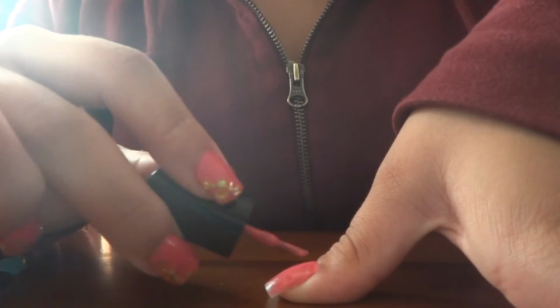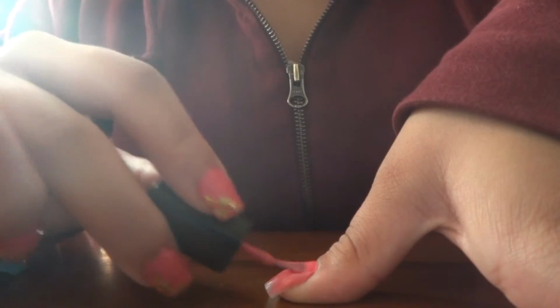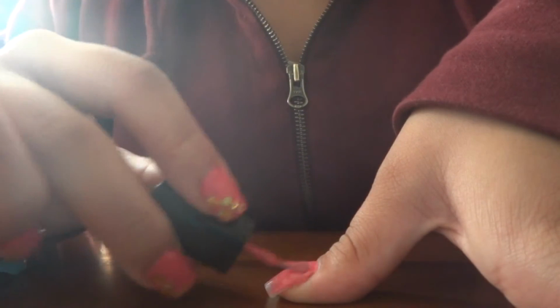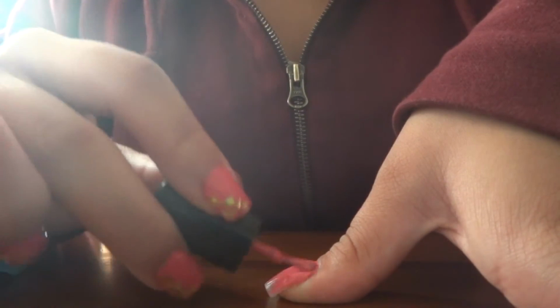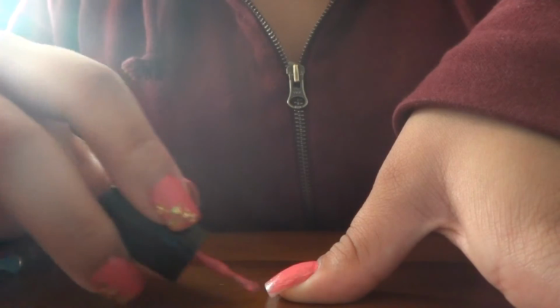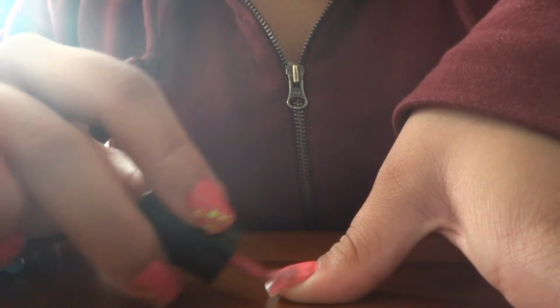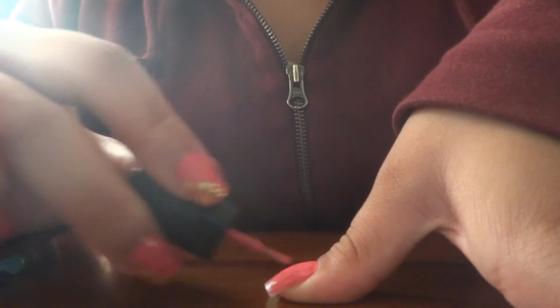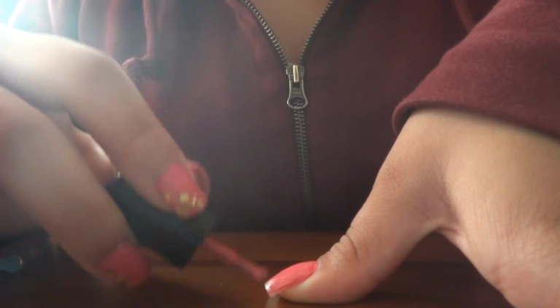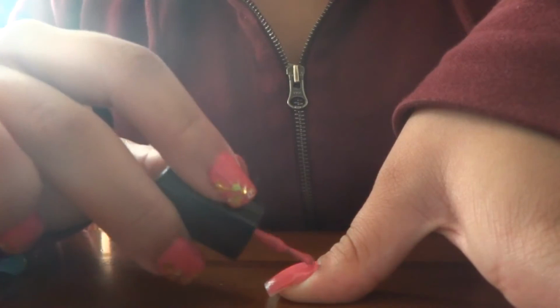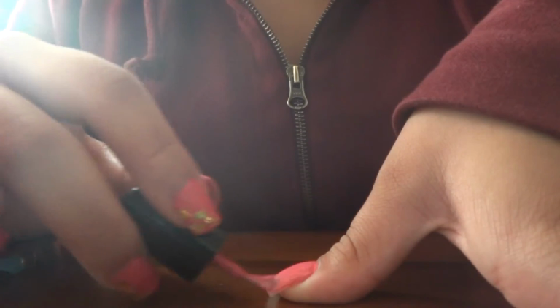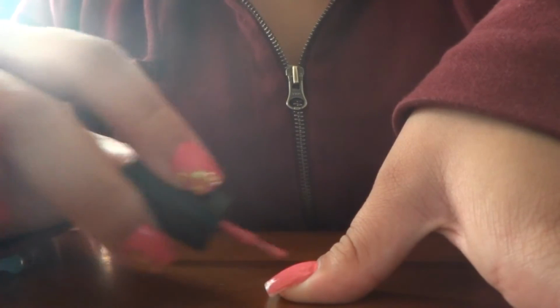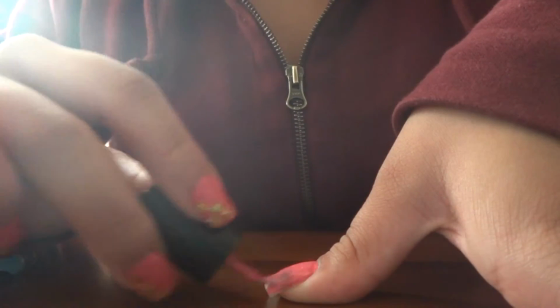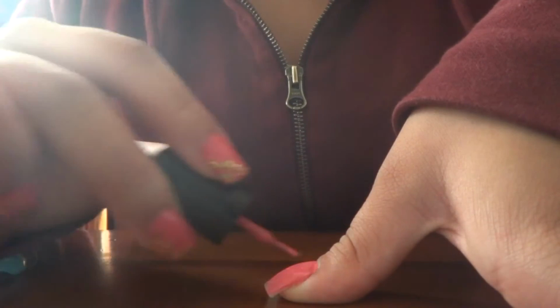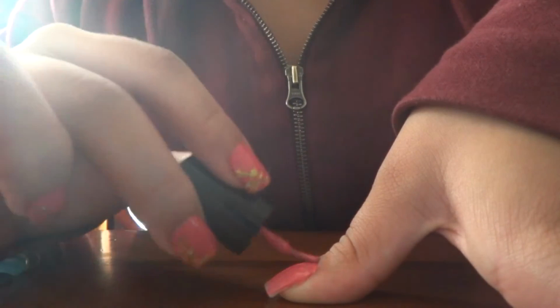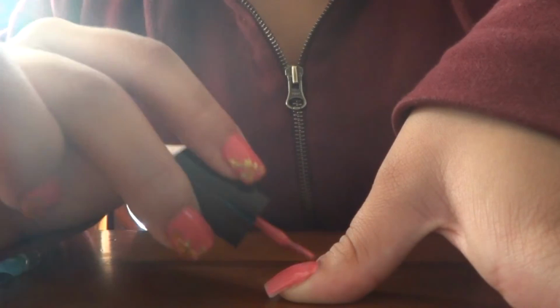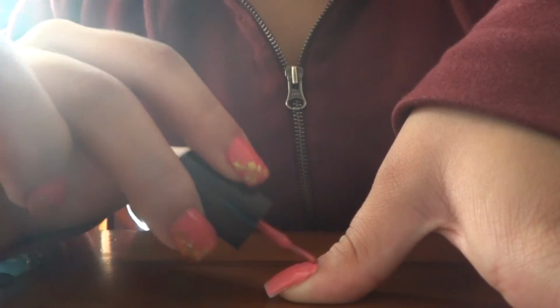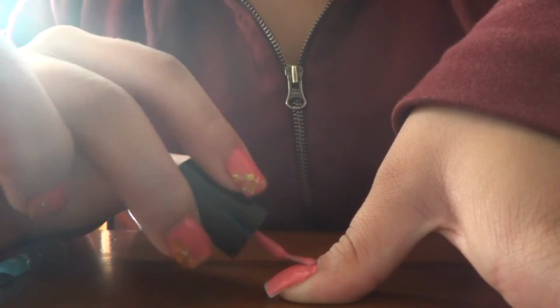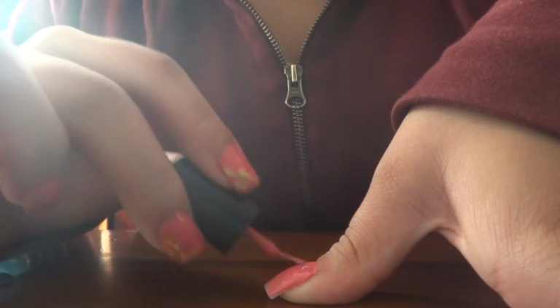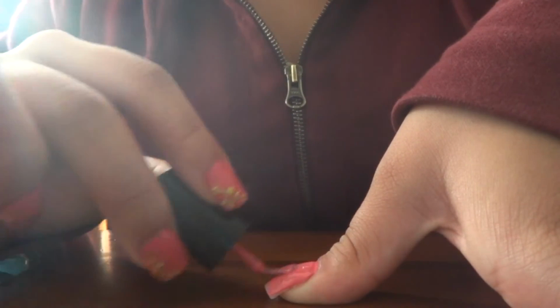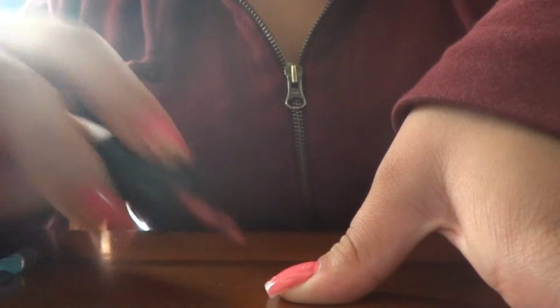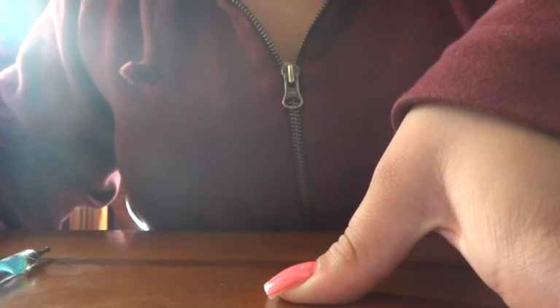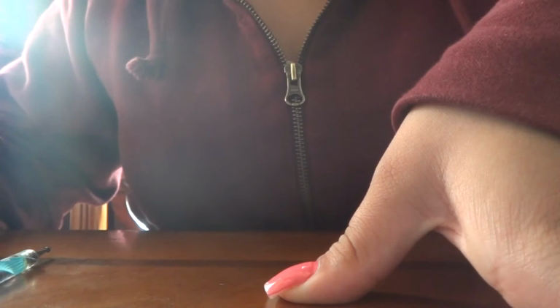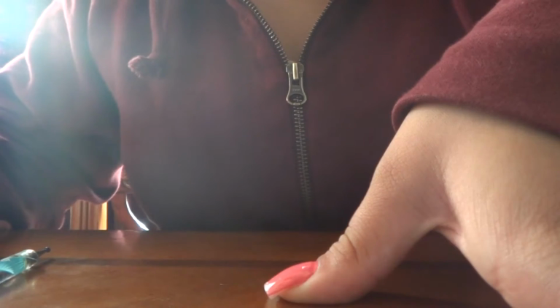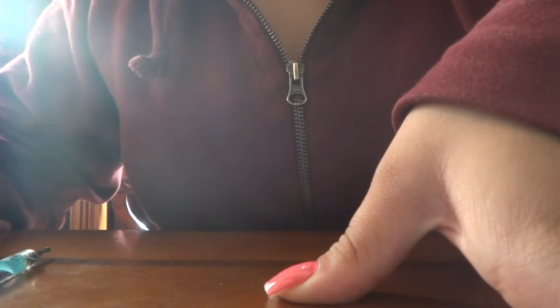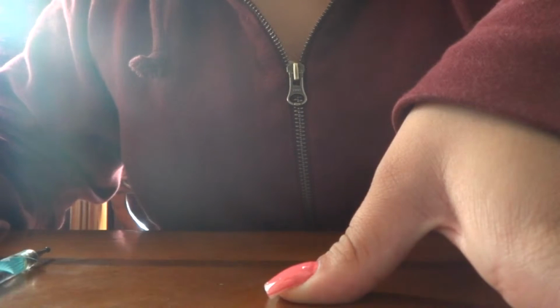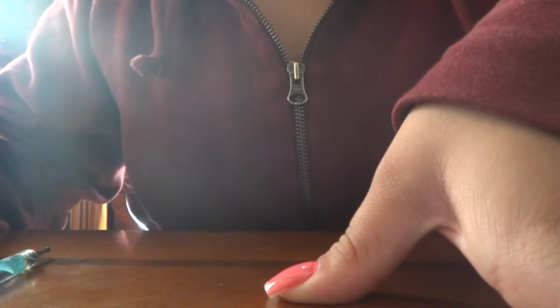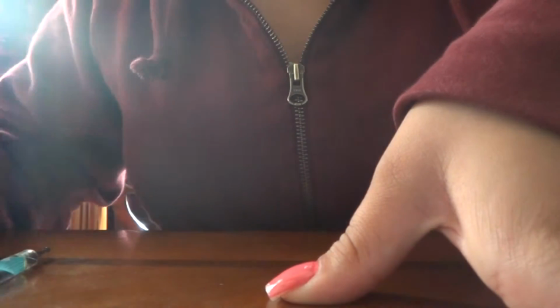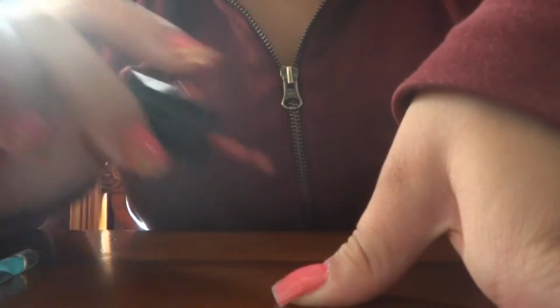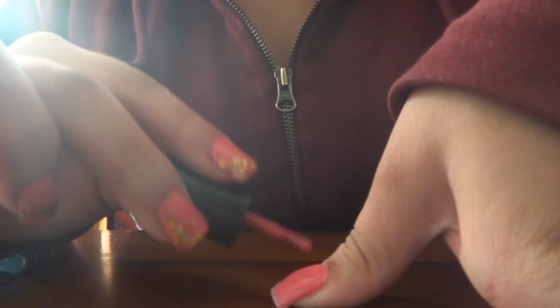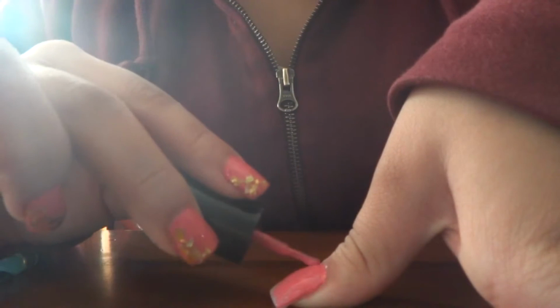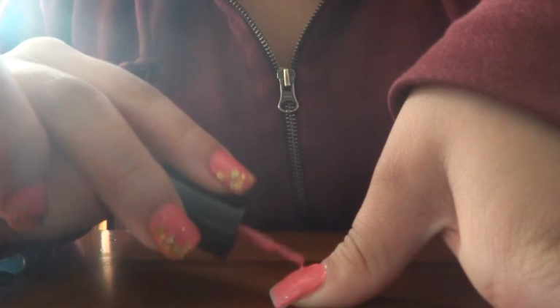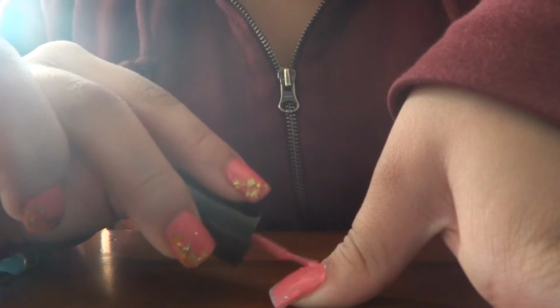I had a neutral color on with black flowers, but I just wanted something a little bit more girly, so I came up with this.